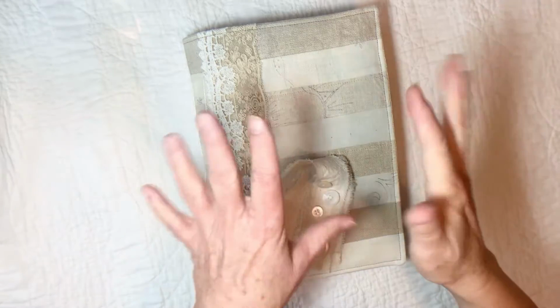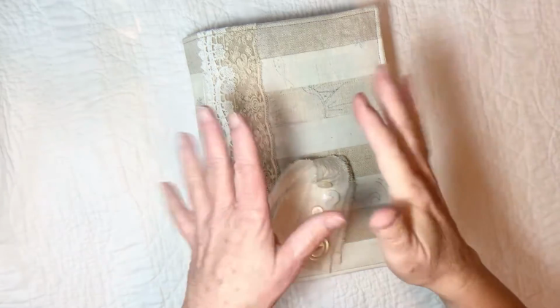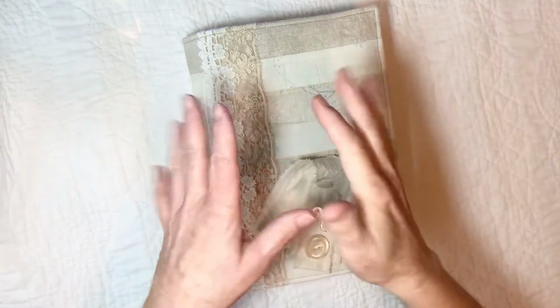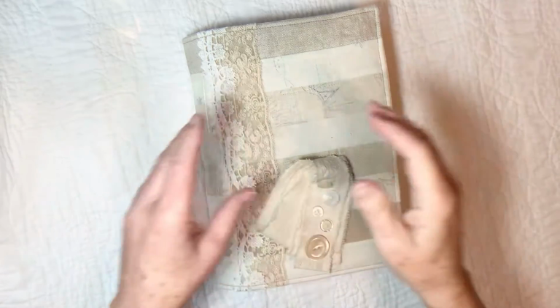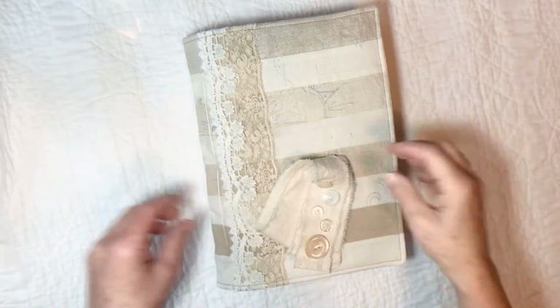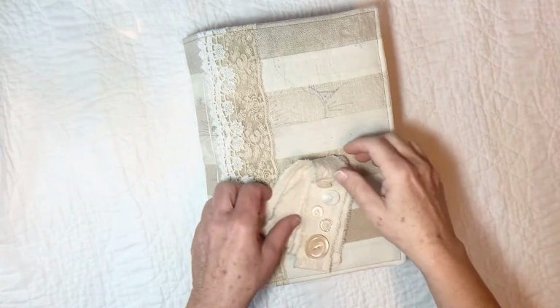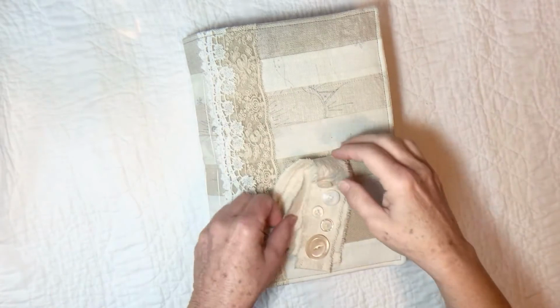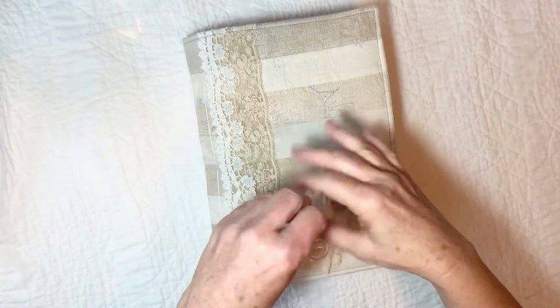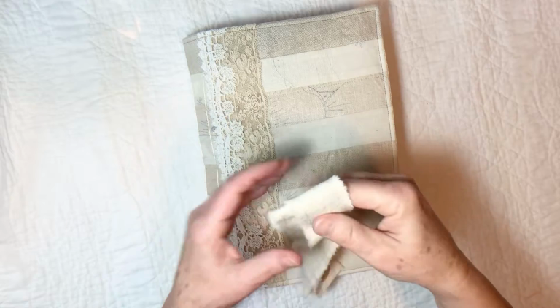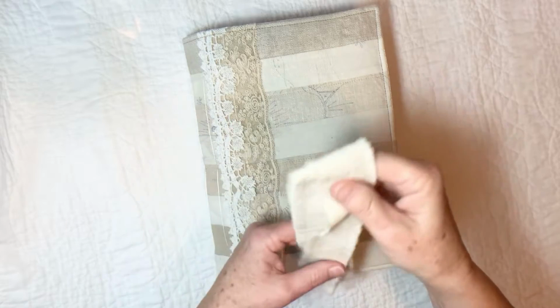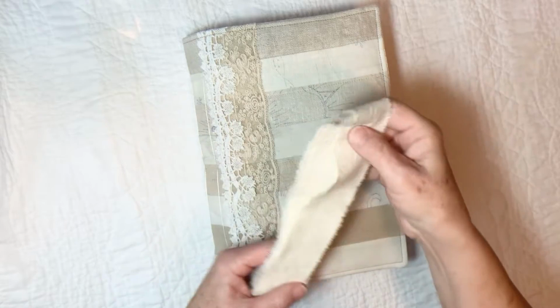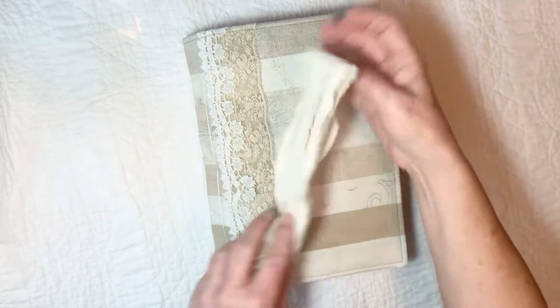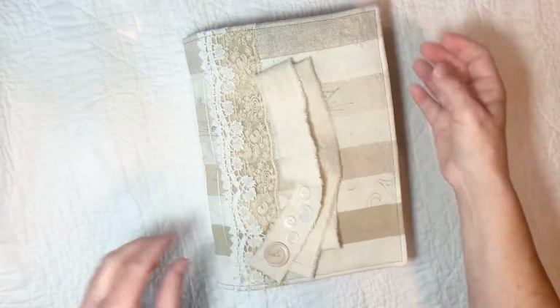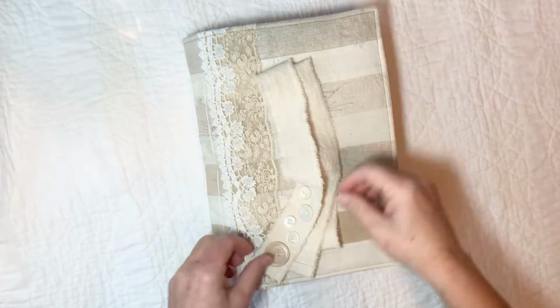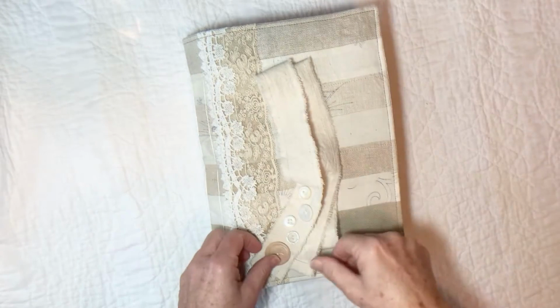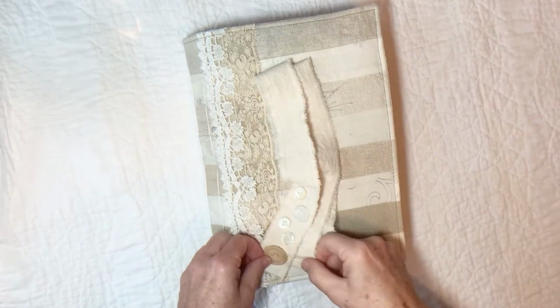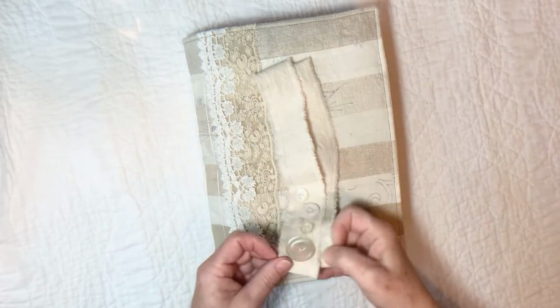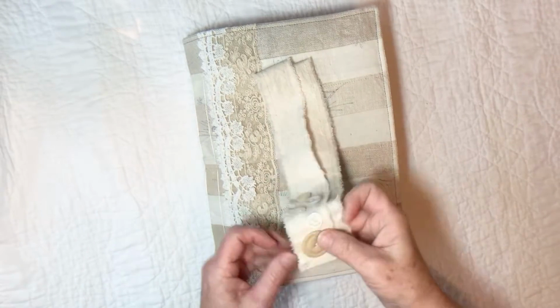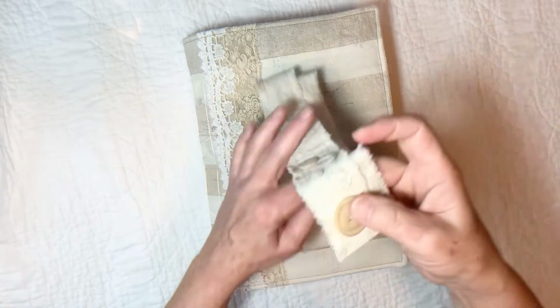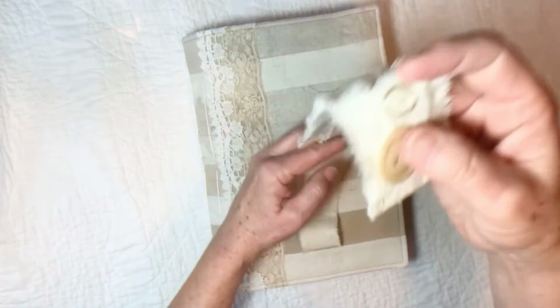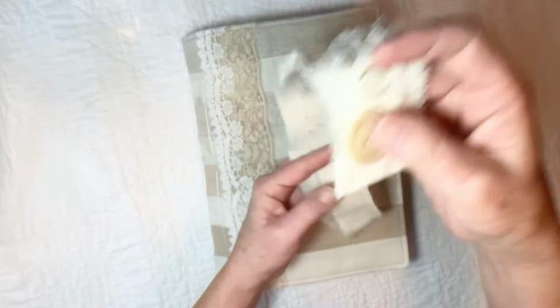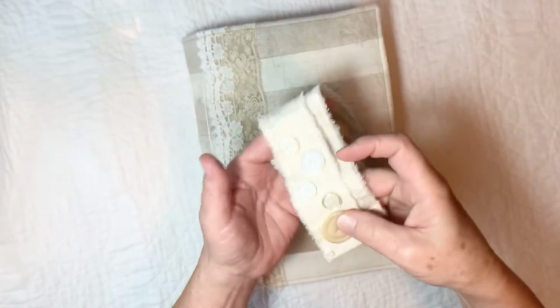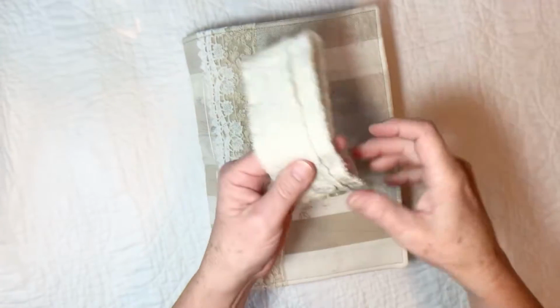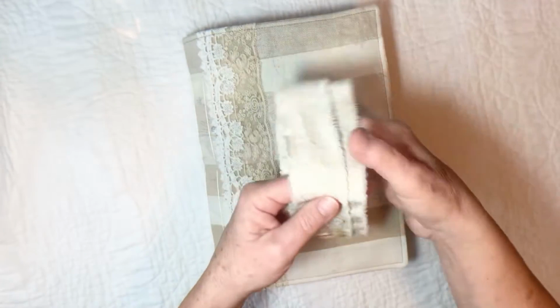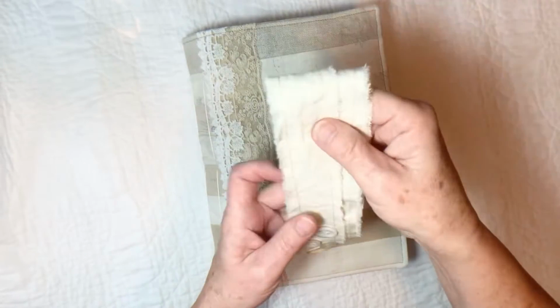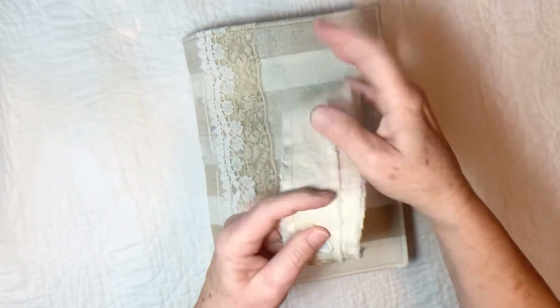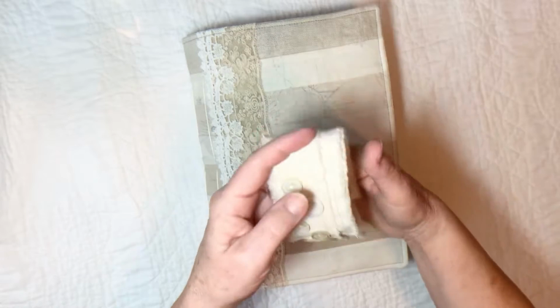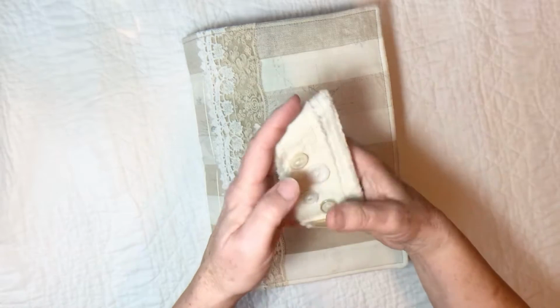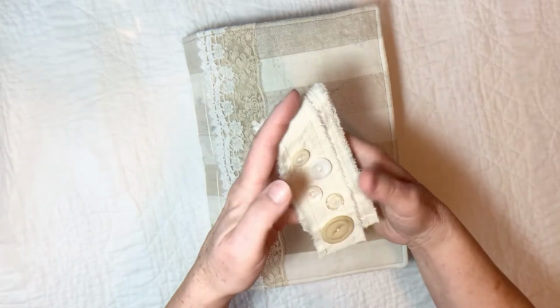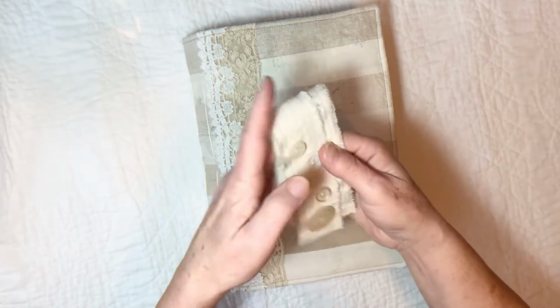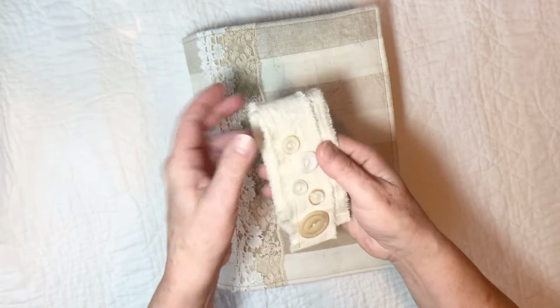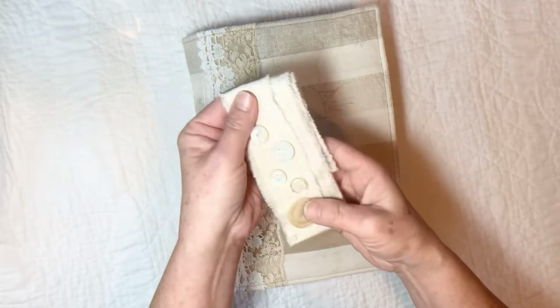Hi everybody, this is Teresa from Aseret Studio. I'm going to go ahead and do a quick flip through of a Christmas journal.